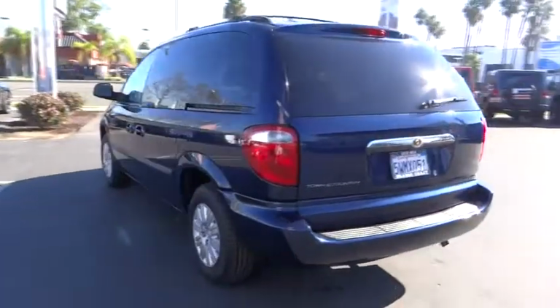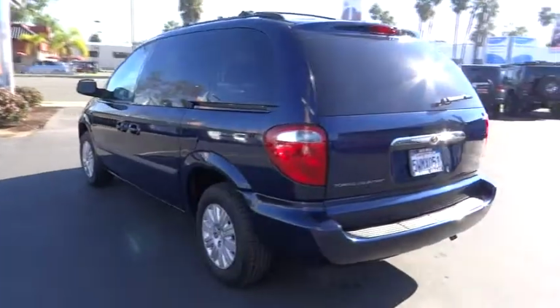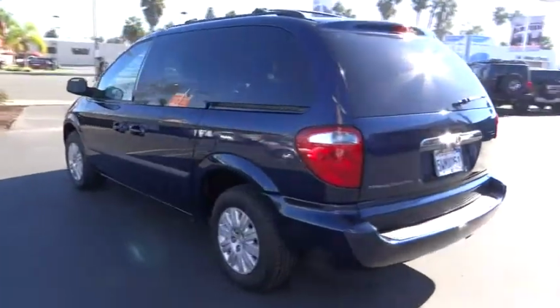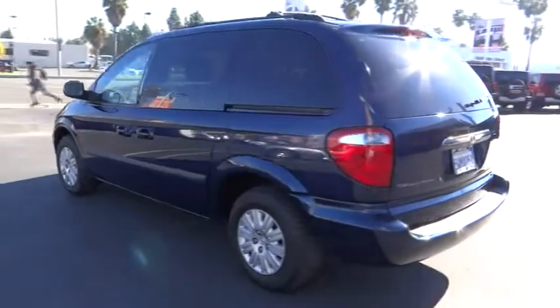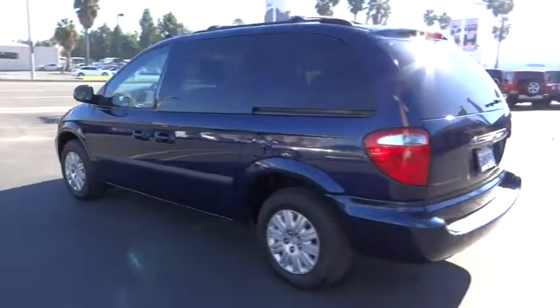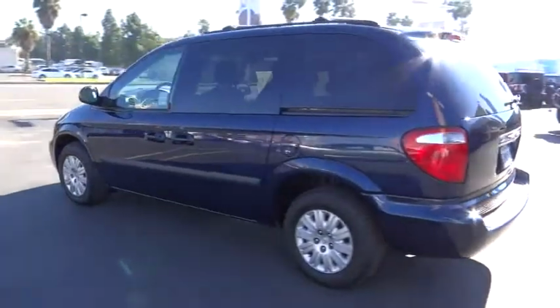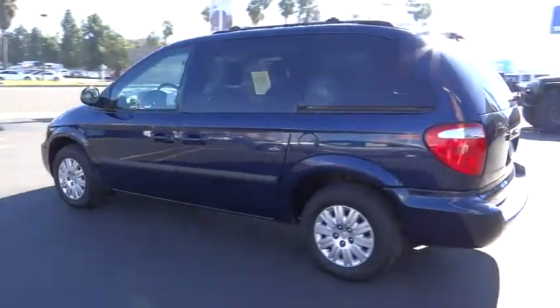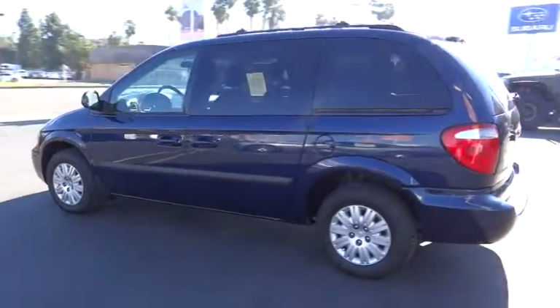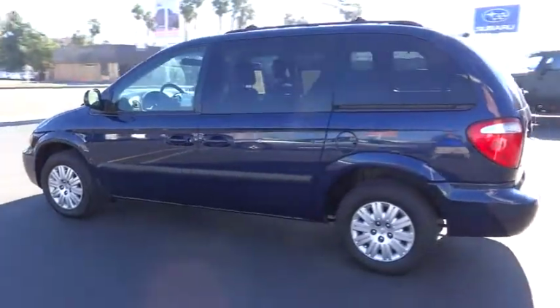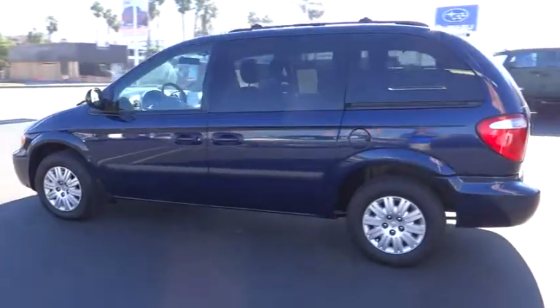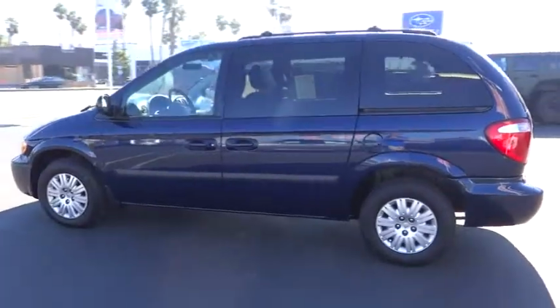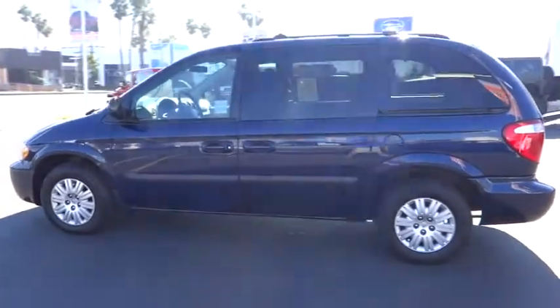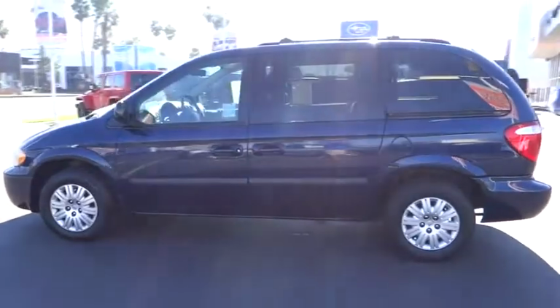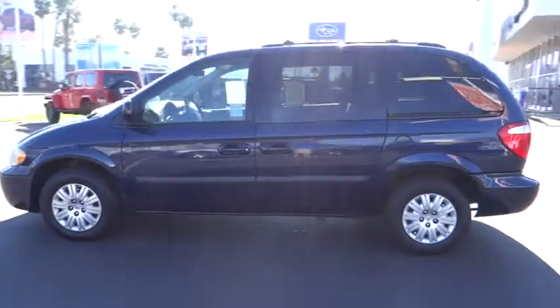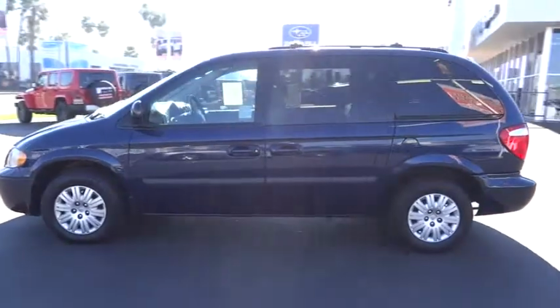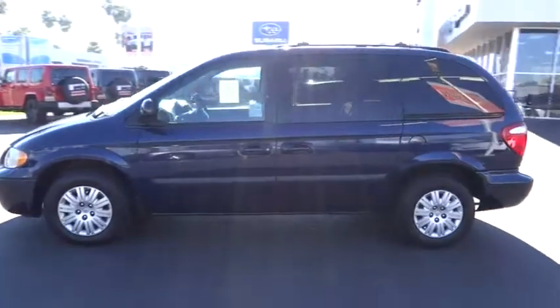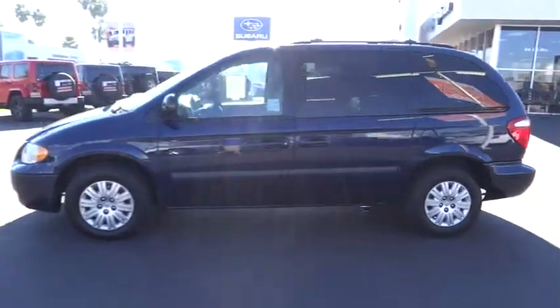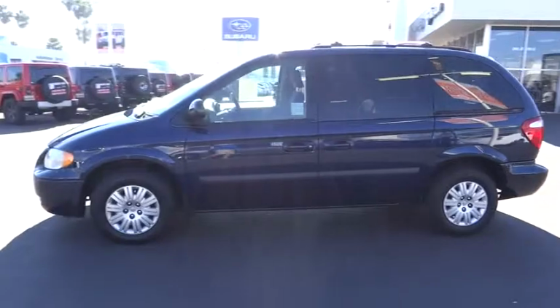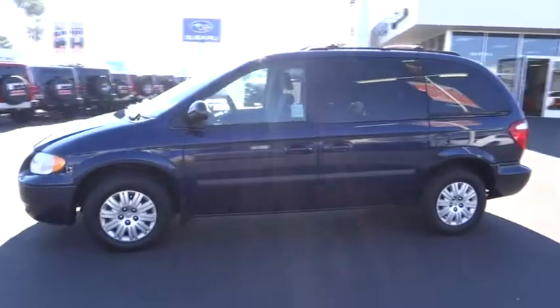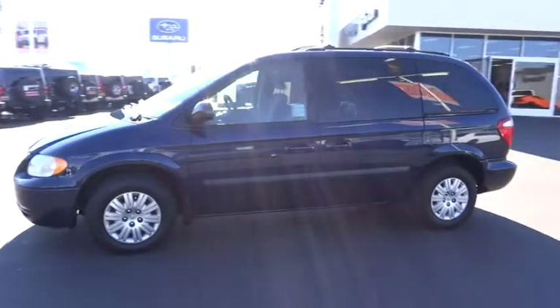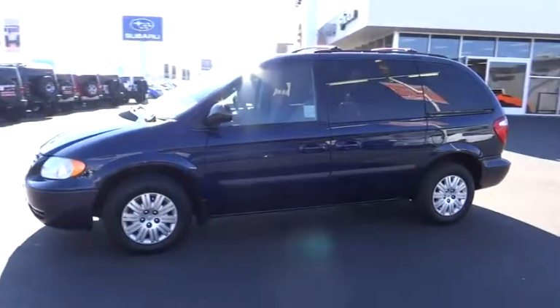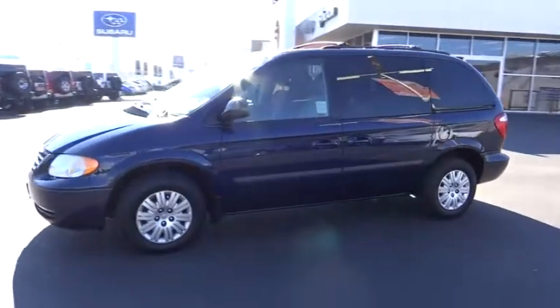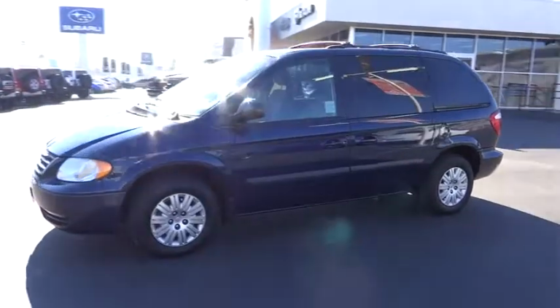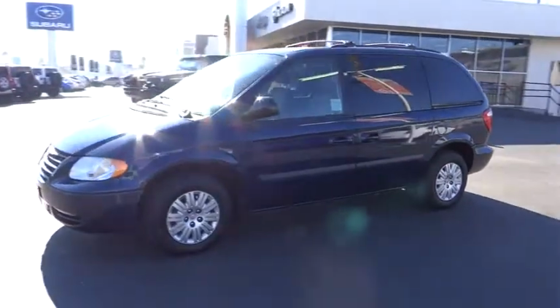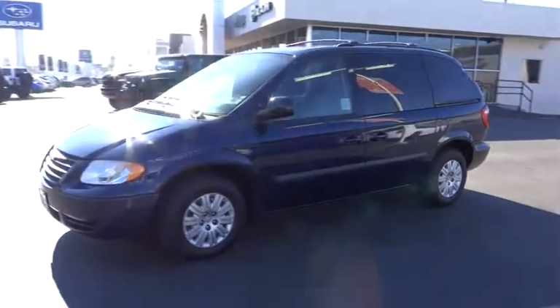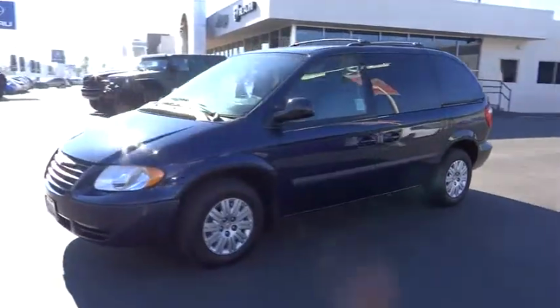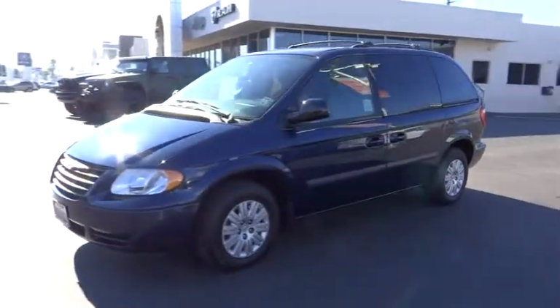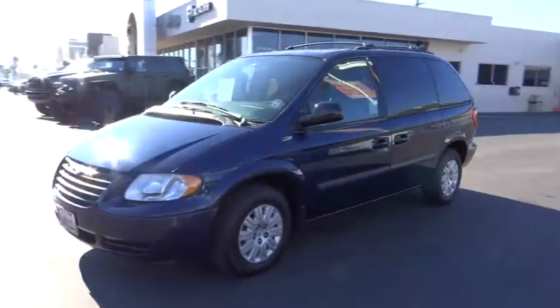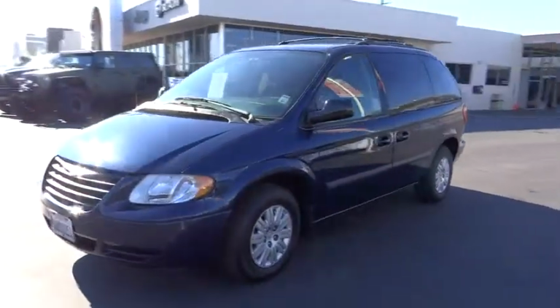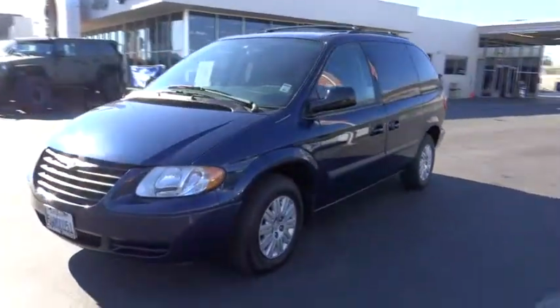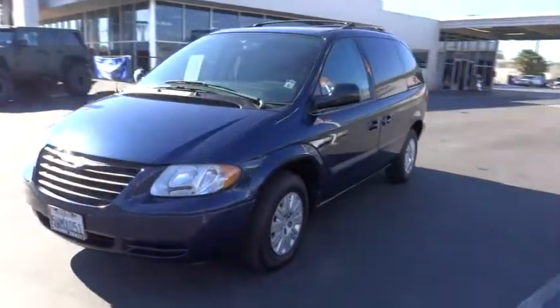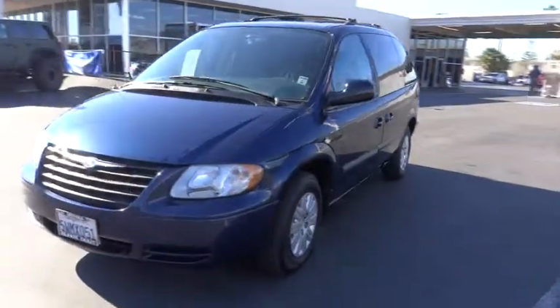Seat 7 comfortably and choose from stow-and-go seating or the innovative swivel-and-go seating, and is priced below $10,000. This vehicle has less than 80,000 miles.